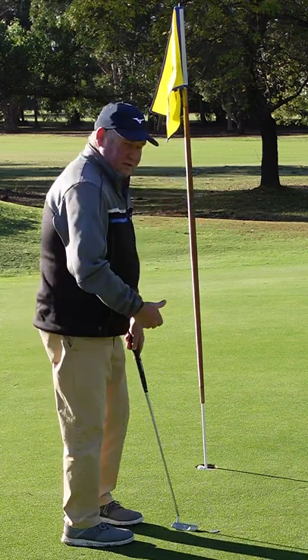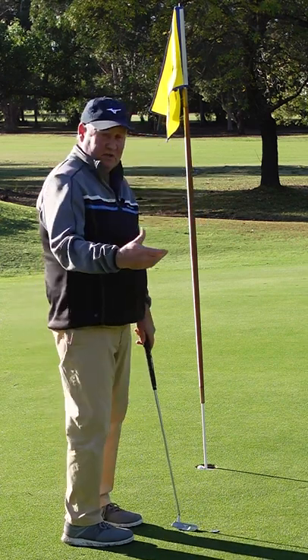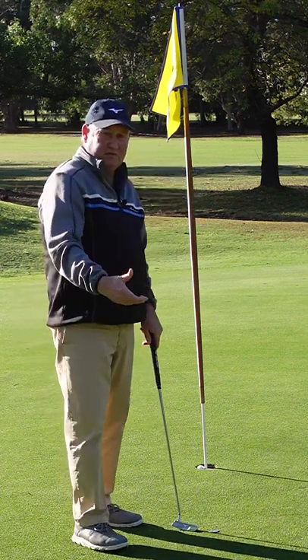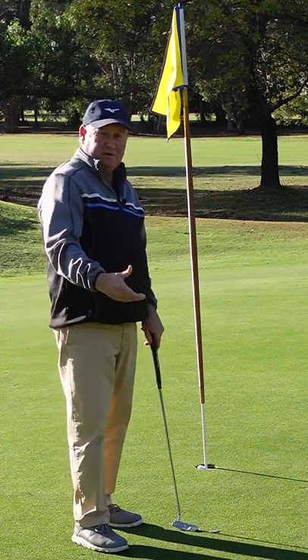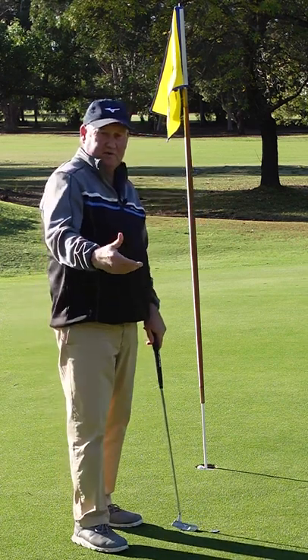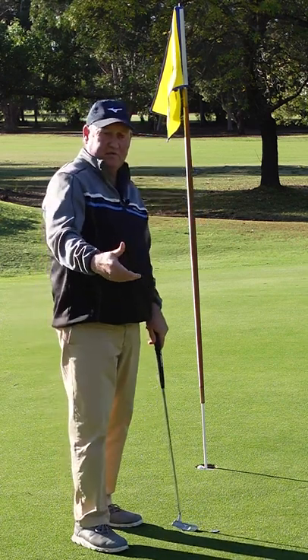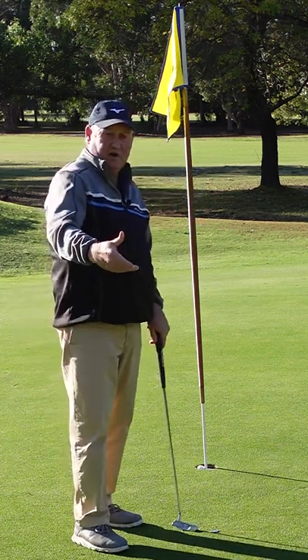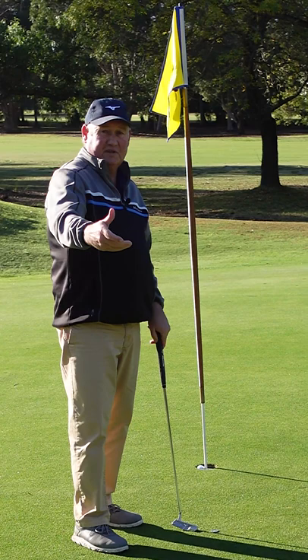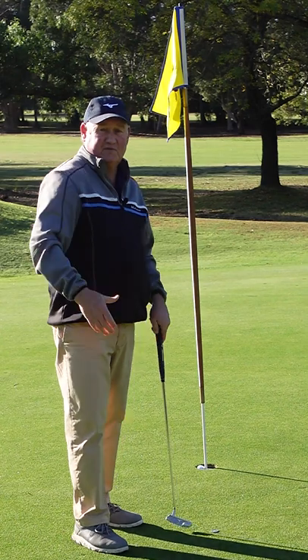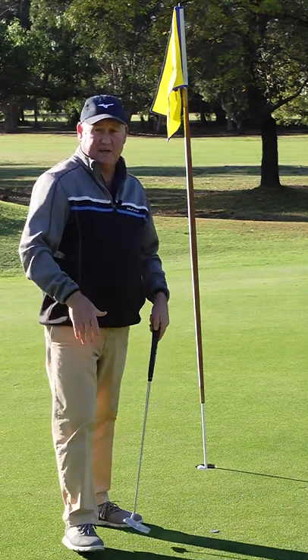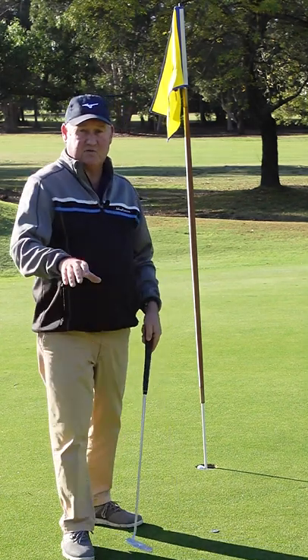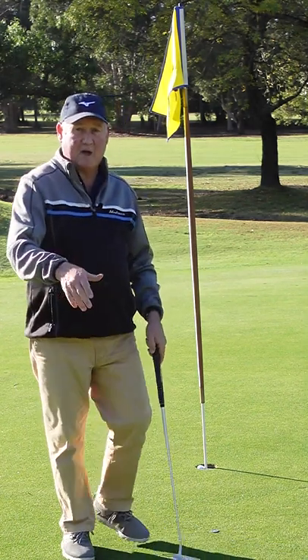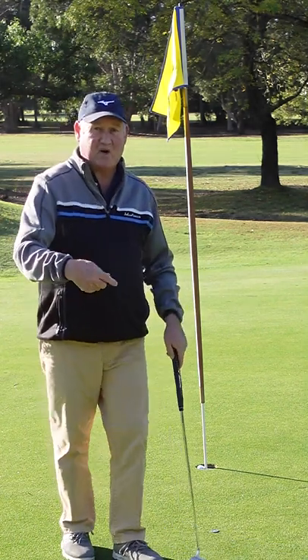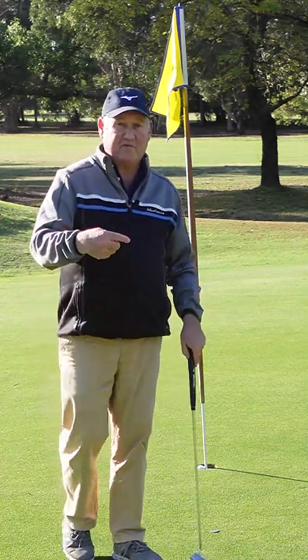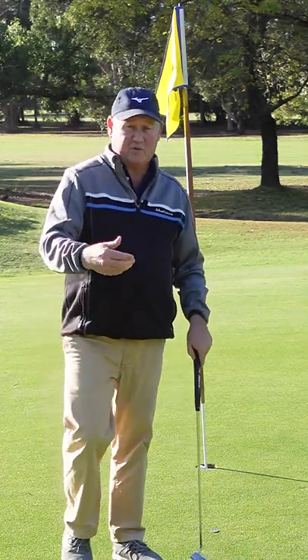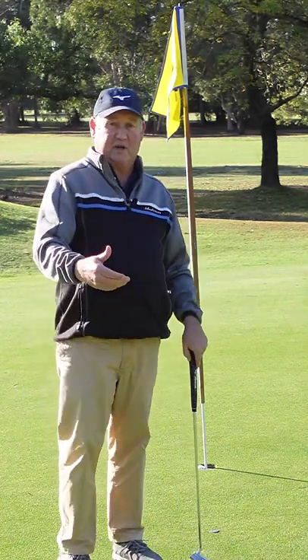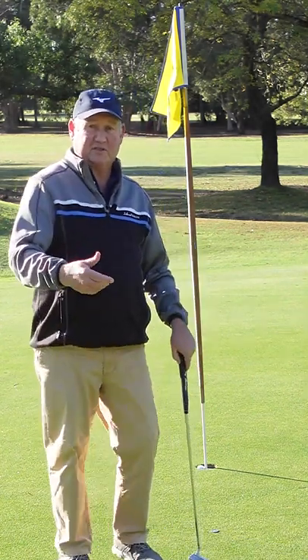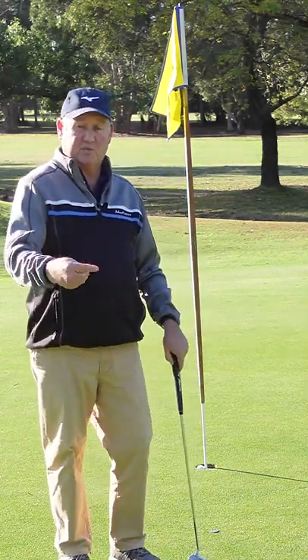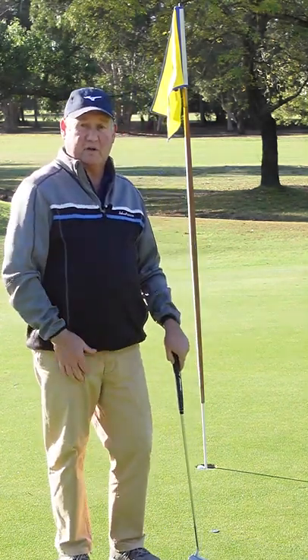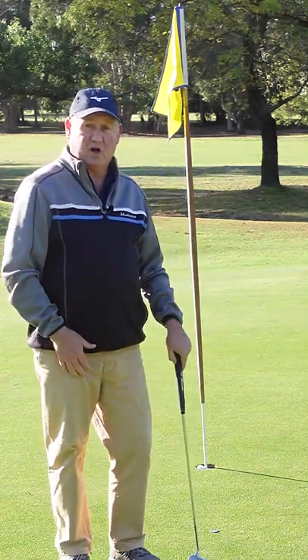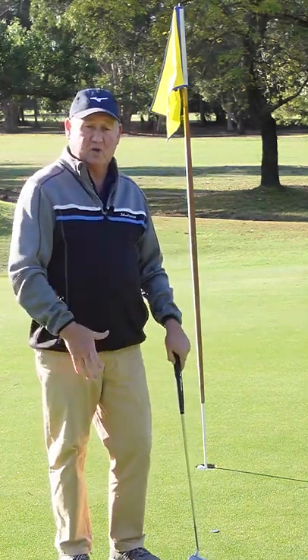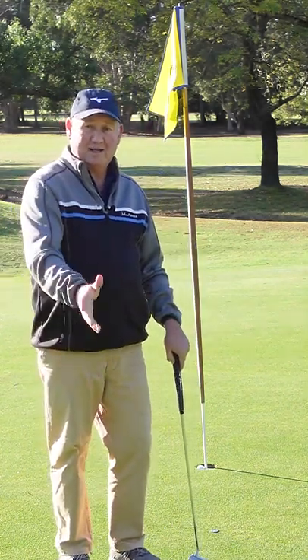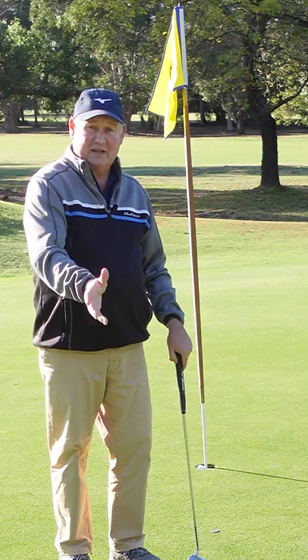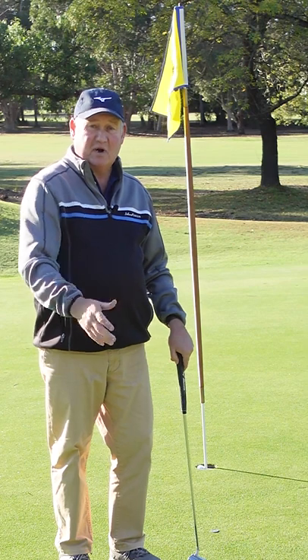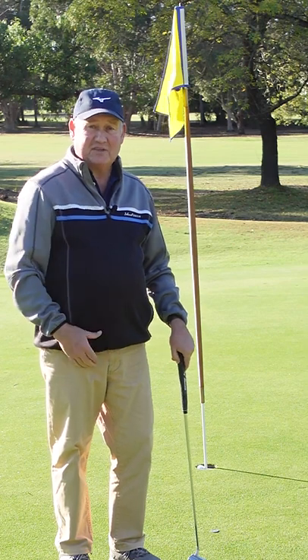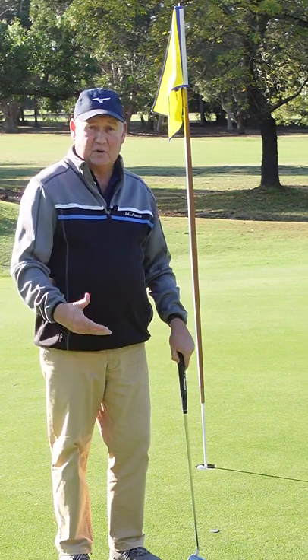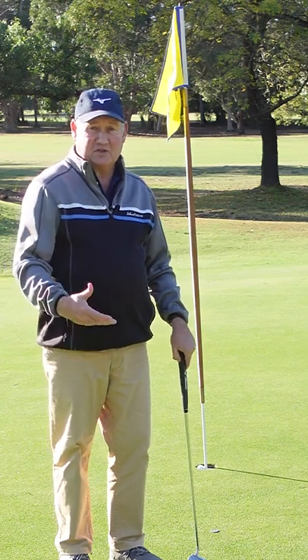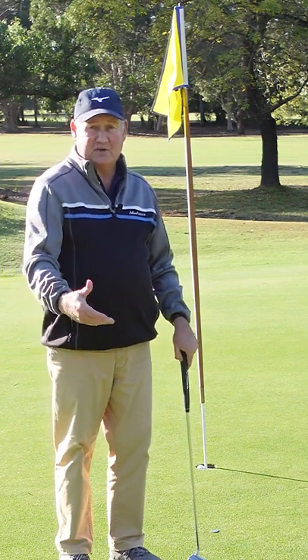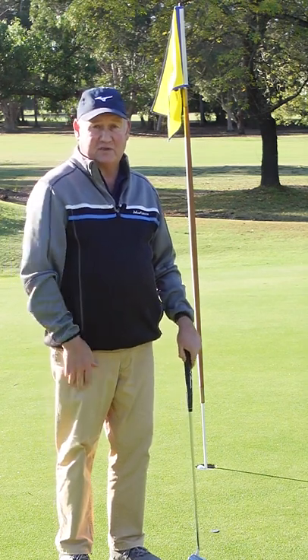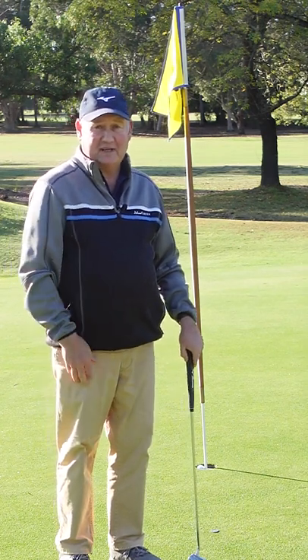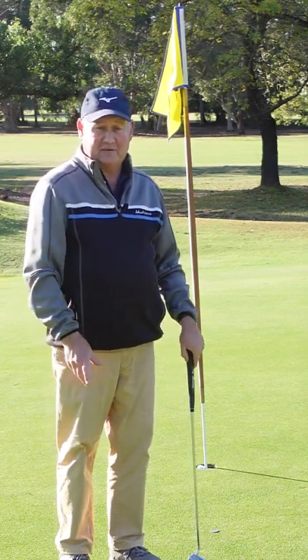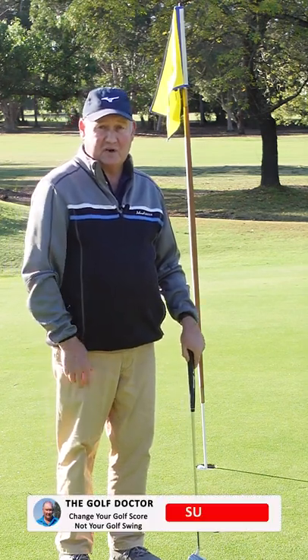Once you can do three feet, do four feet, five feet, six feet. It's a great way of improving — seeing the ball going in the hole, letting both hands do what they should do naturally. Give it a go.